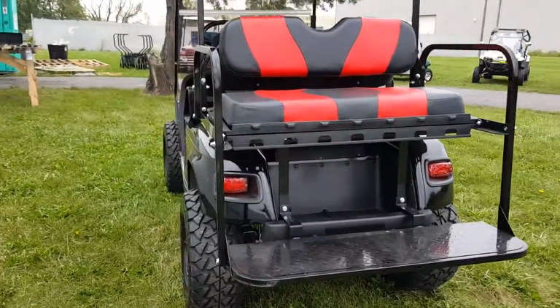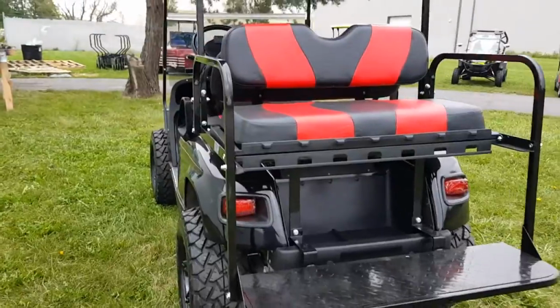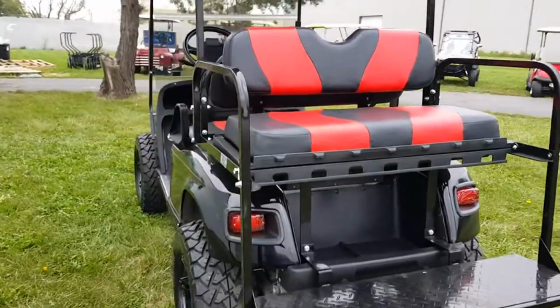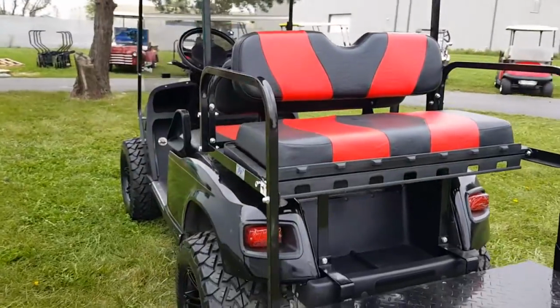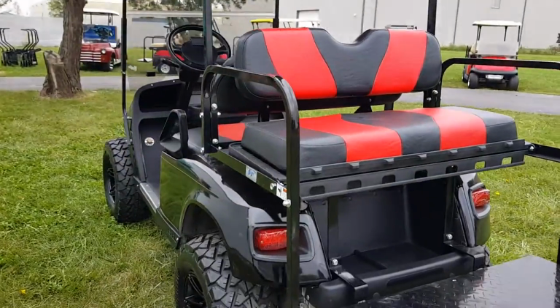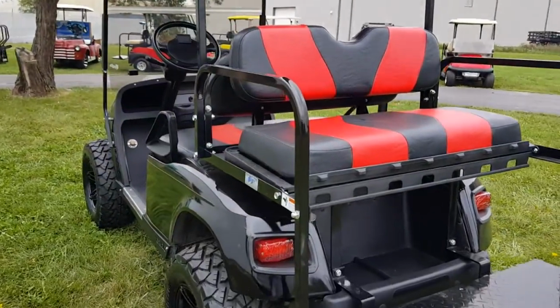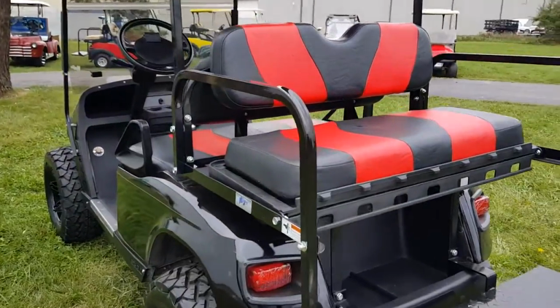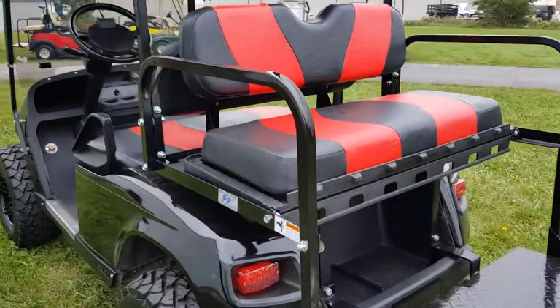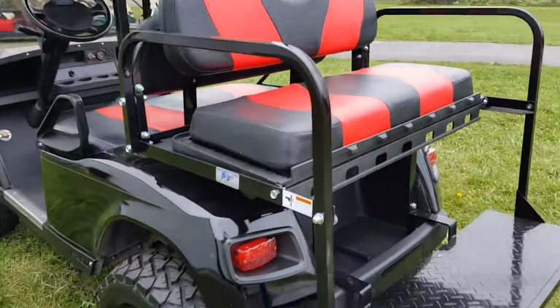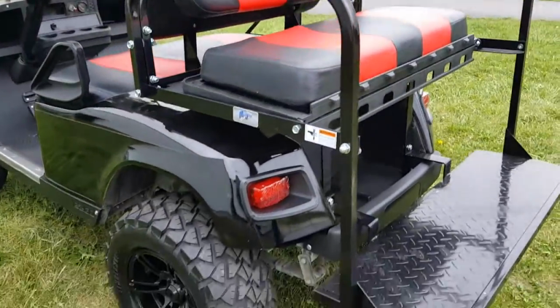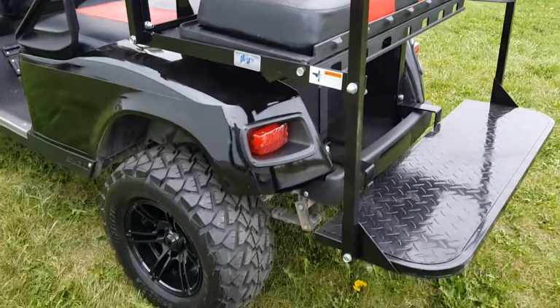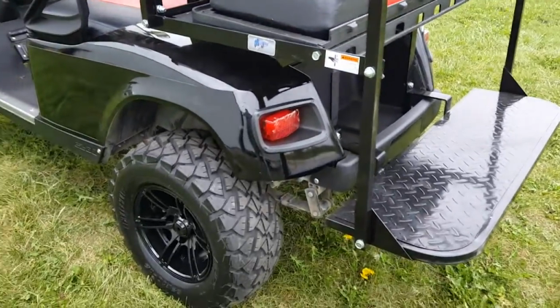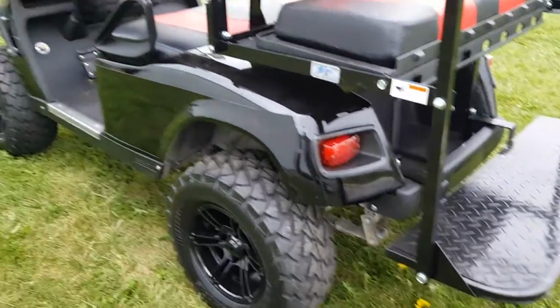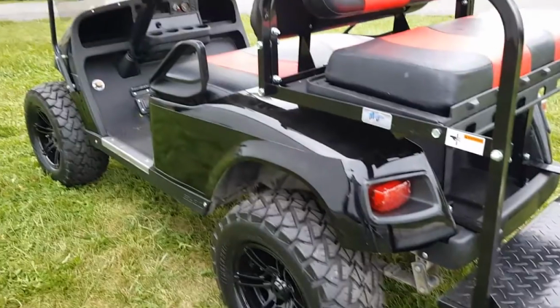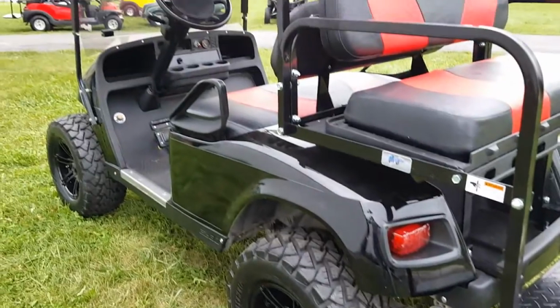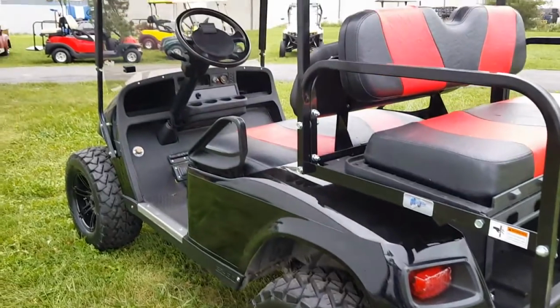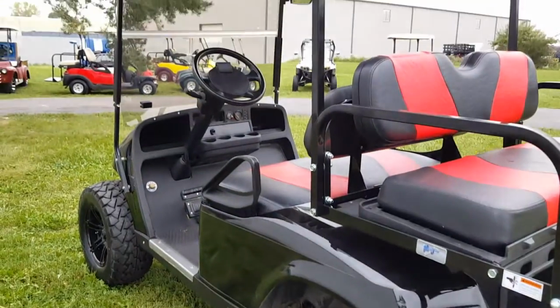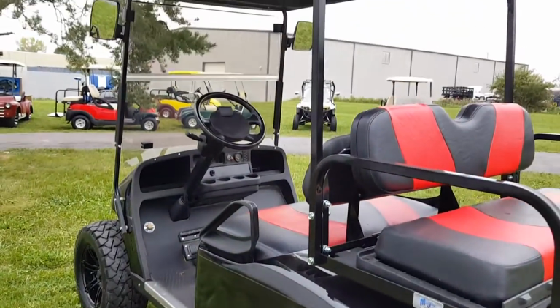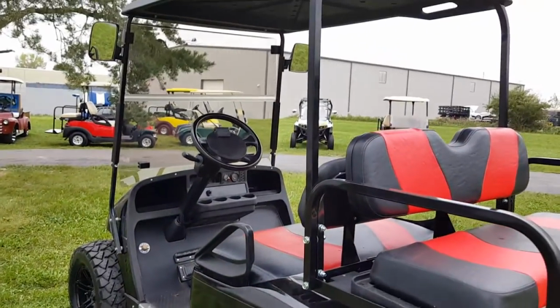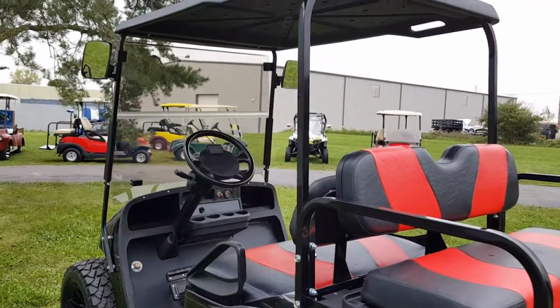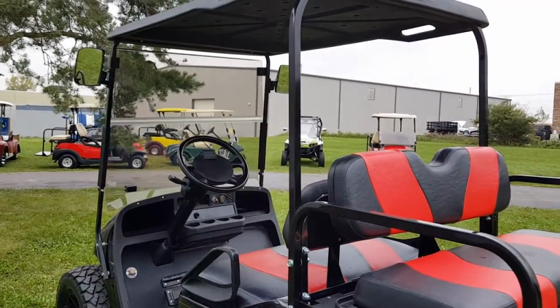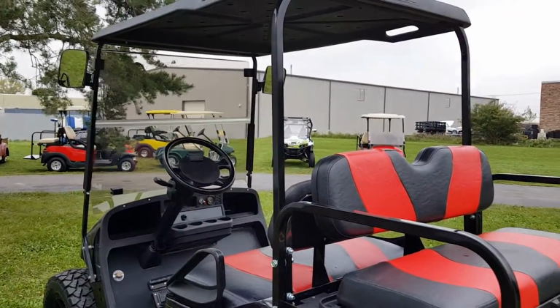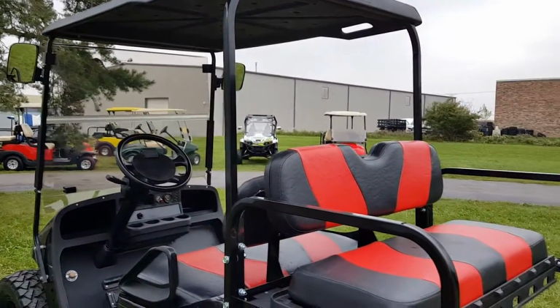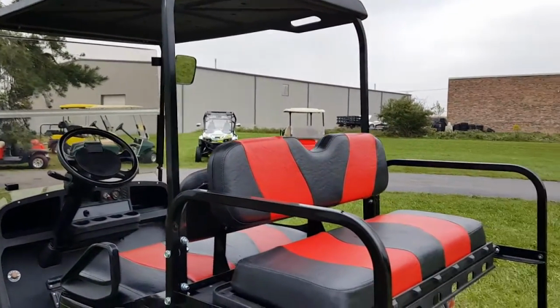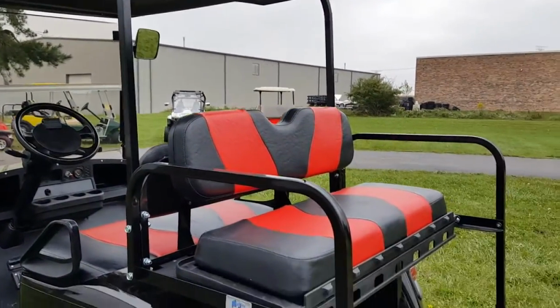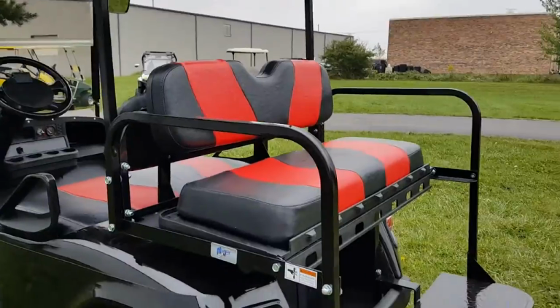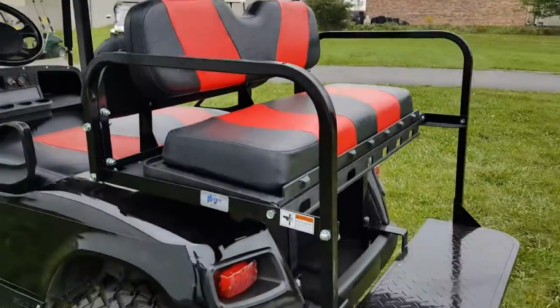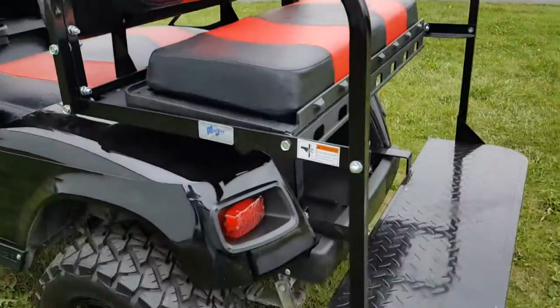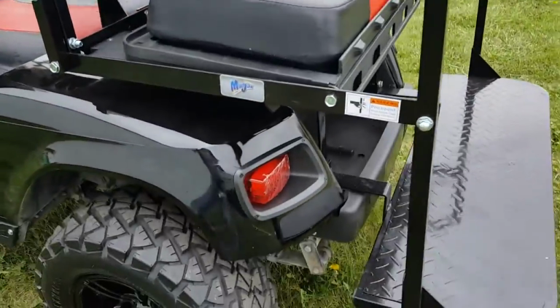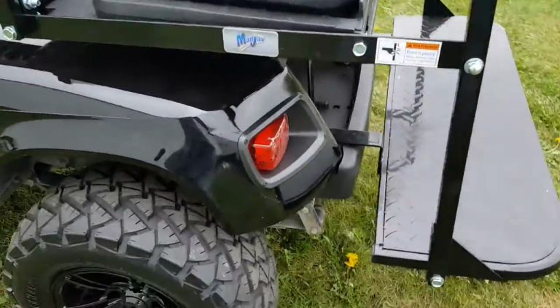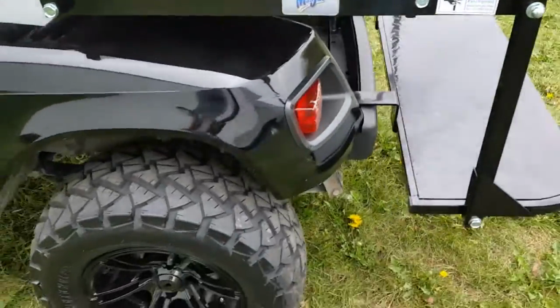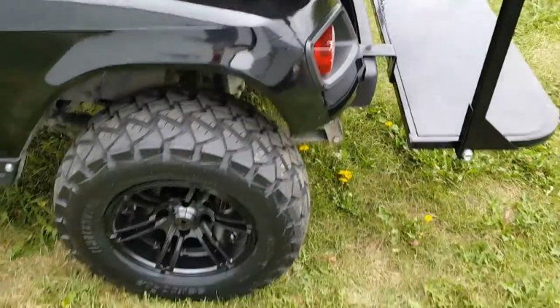13 horsepower EasyGo Gas TXT for sale. We can nationwide ship the golf carts all across the entire USA. Give us a call right now: 866-606-3991.